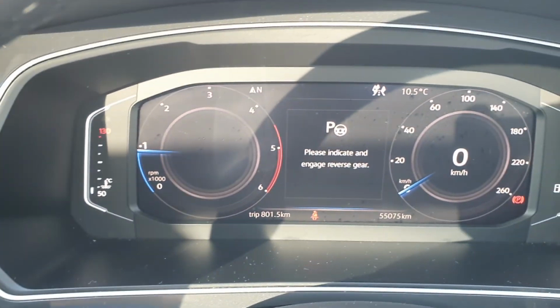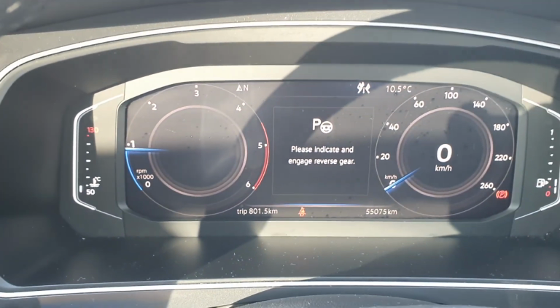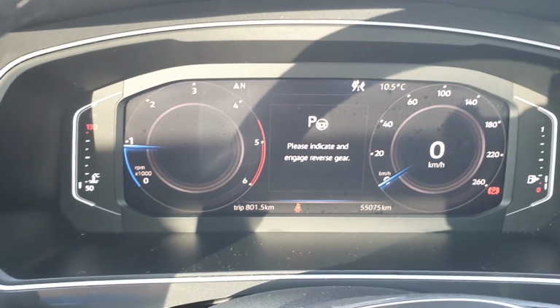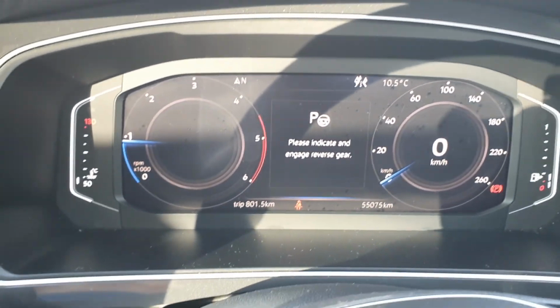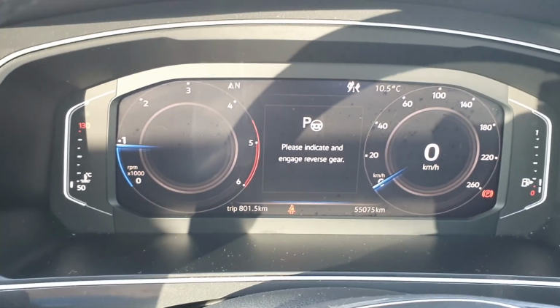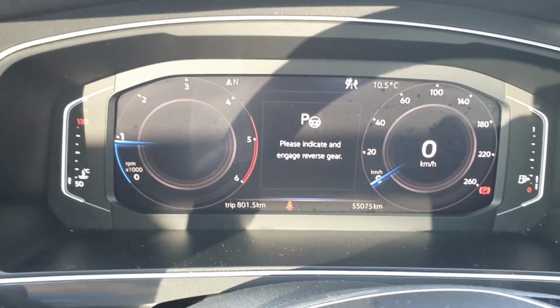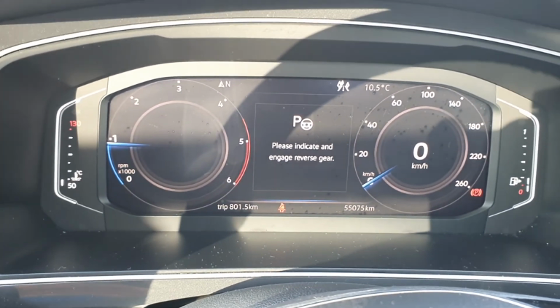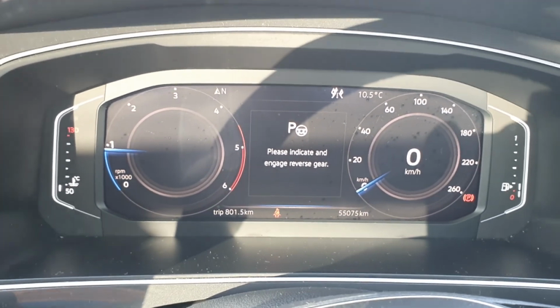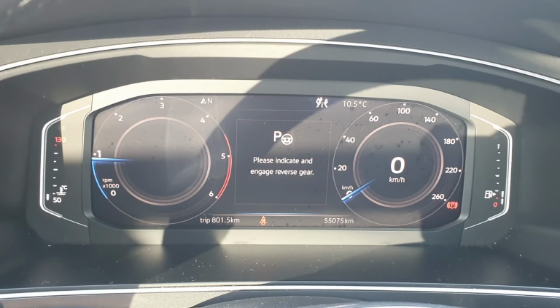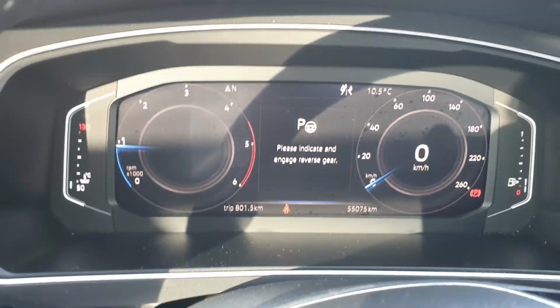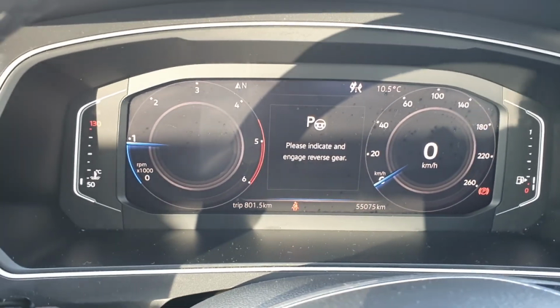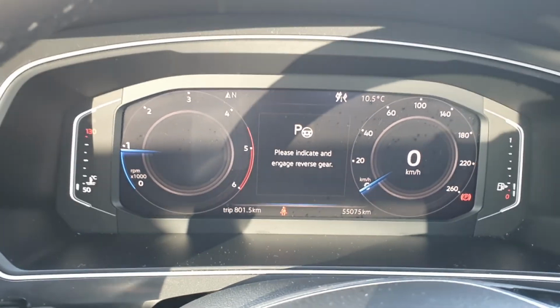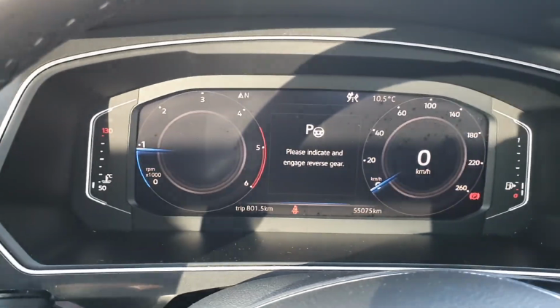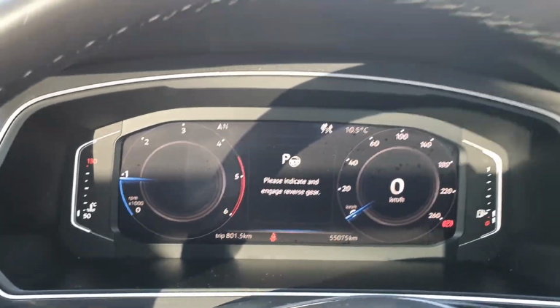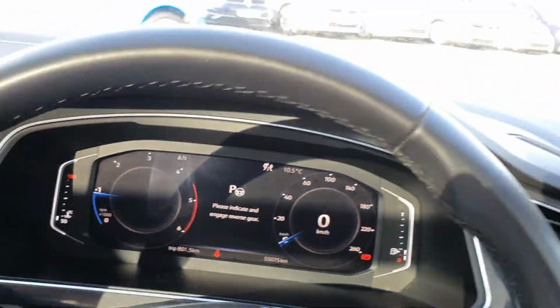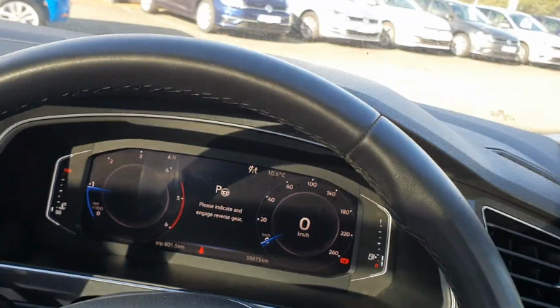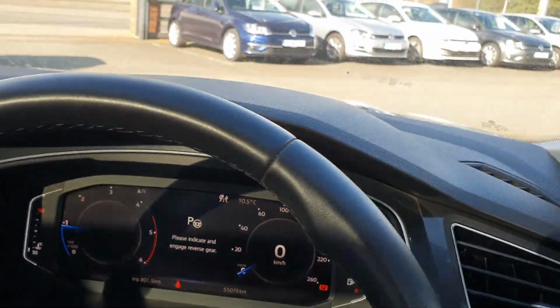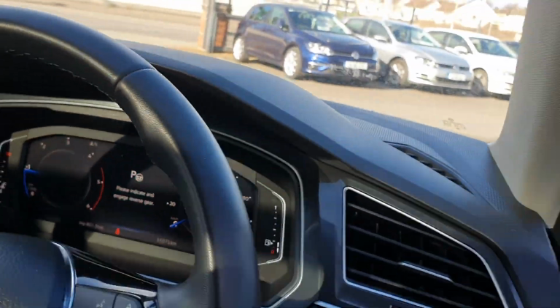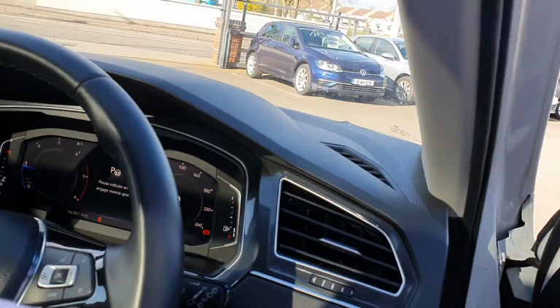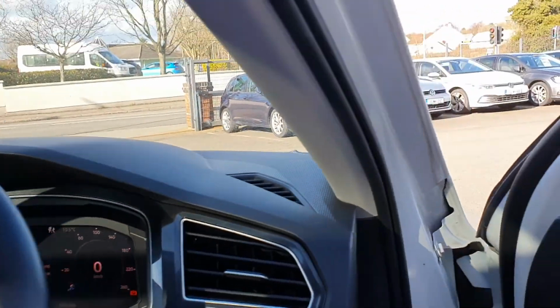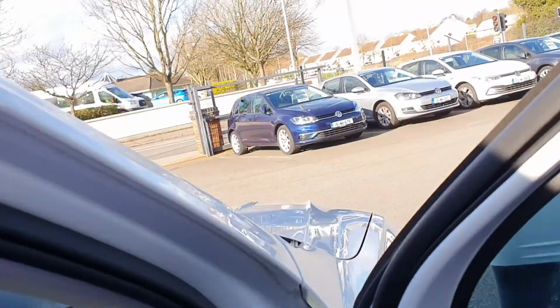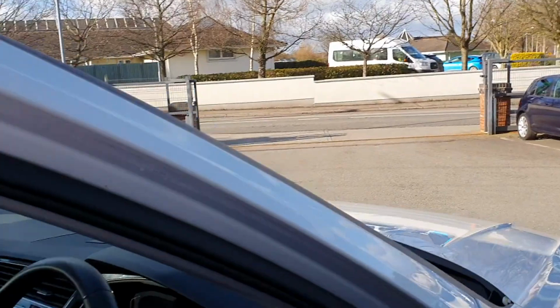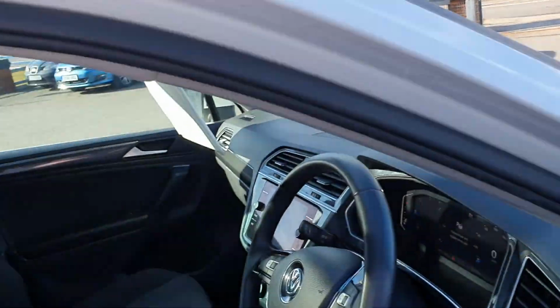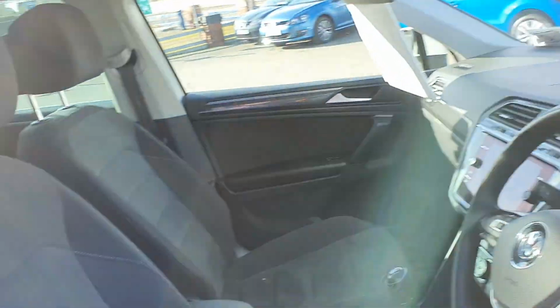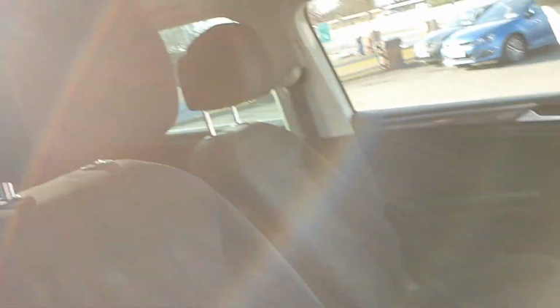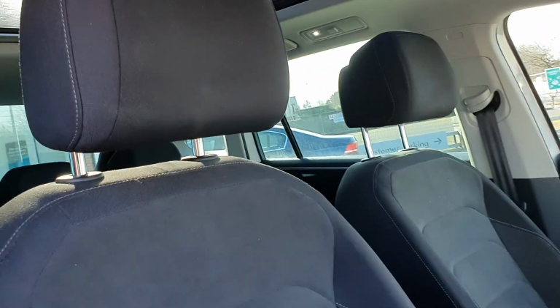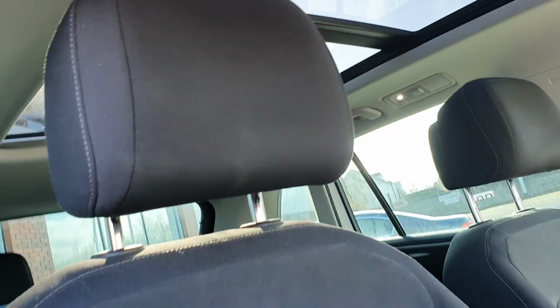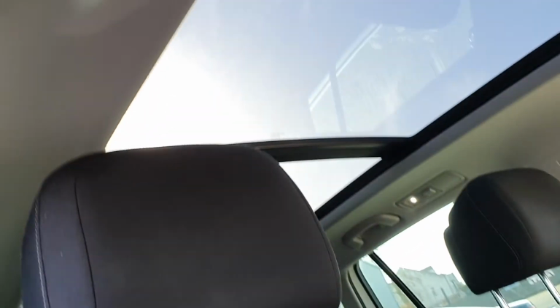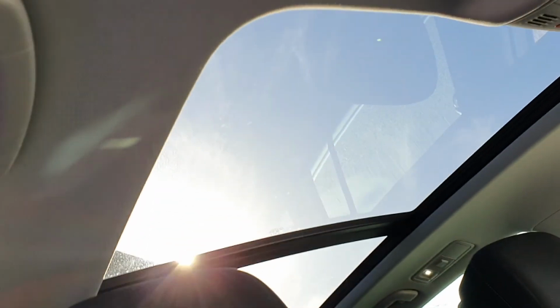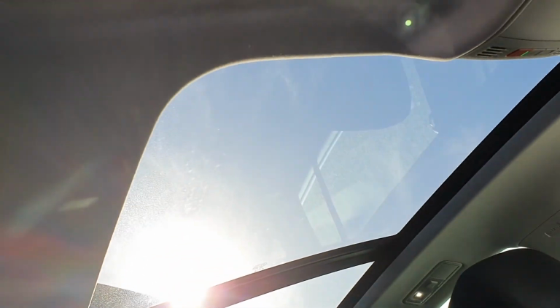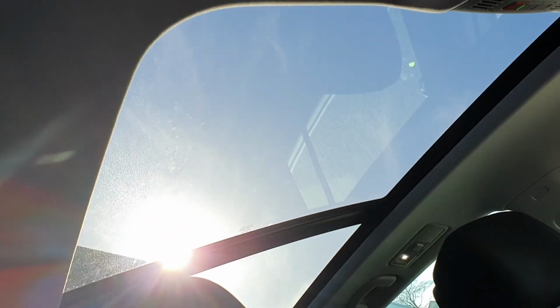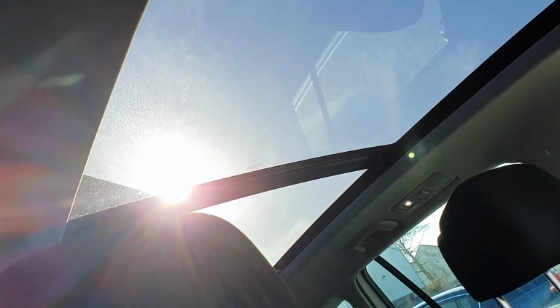Digital clocks. And the one other addition in this car is a full panoramic sunroof.